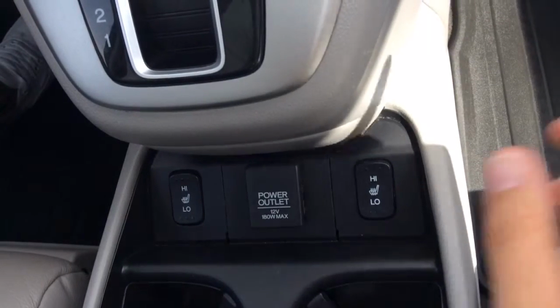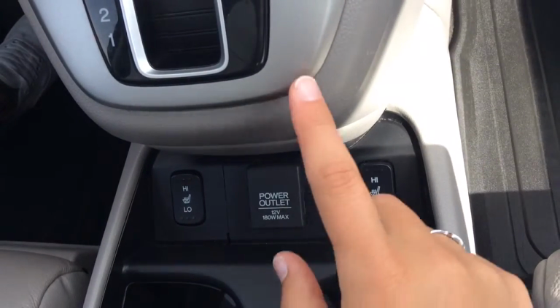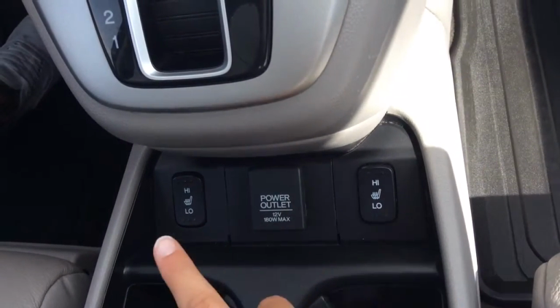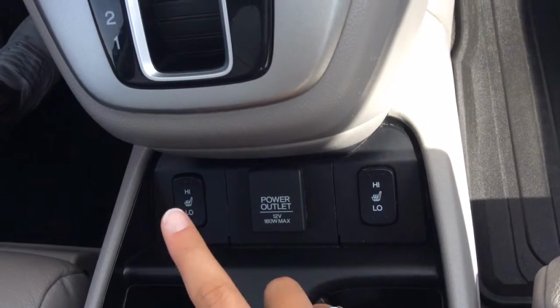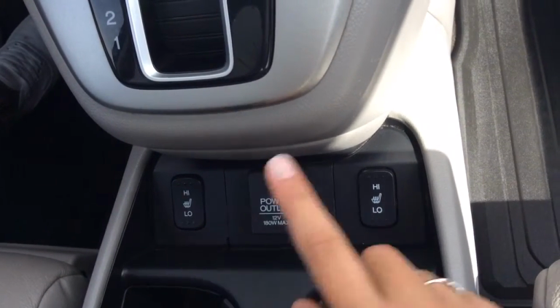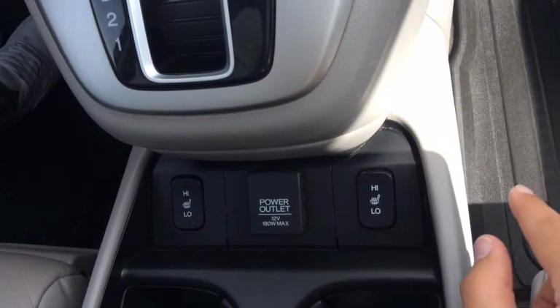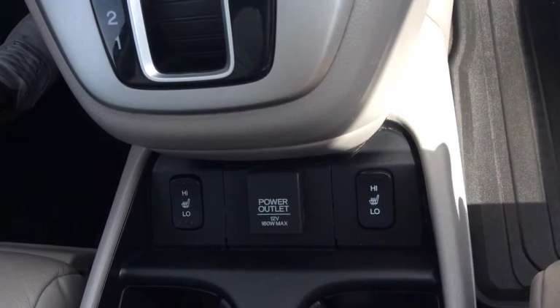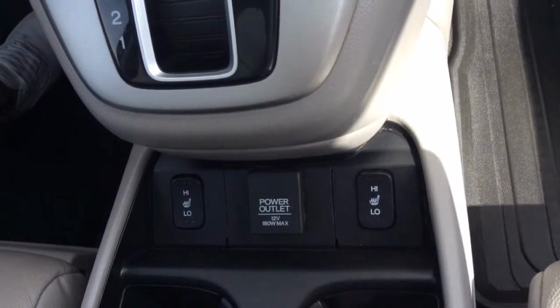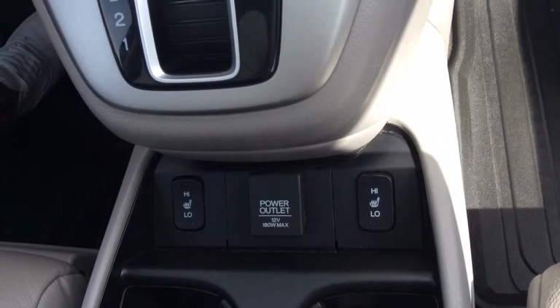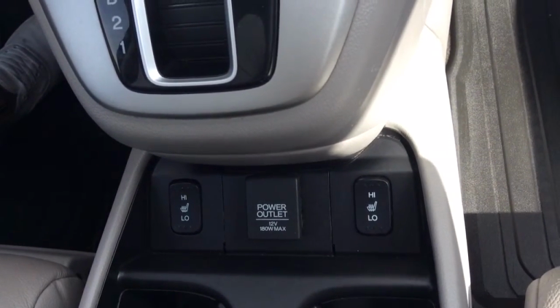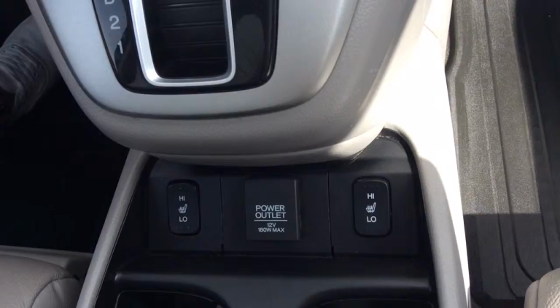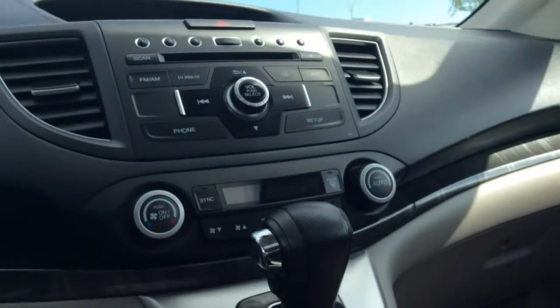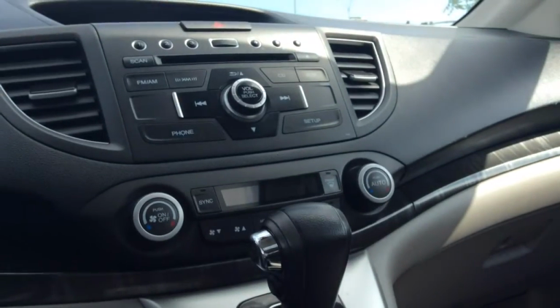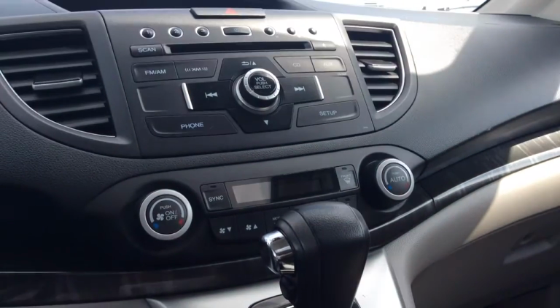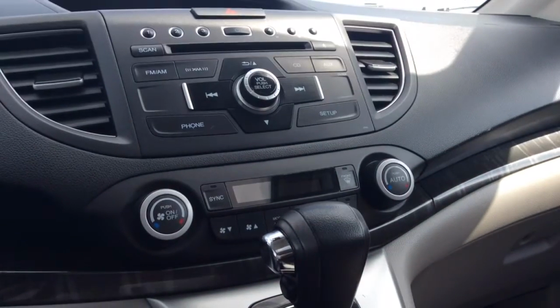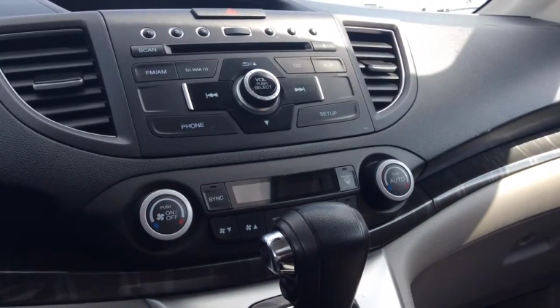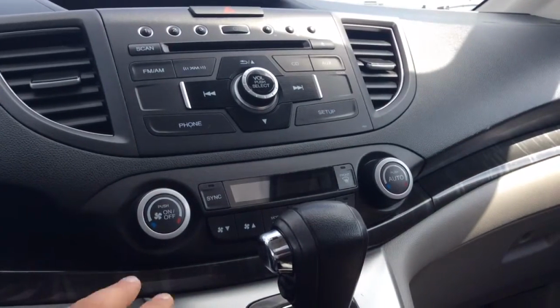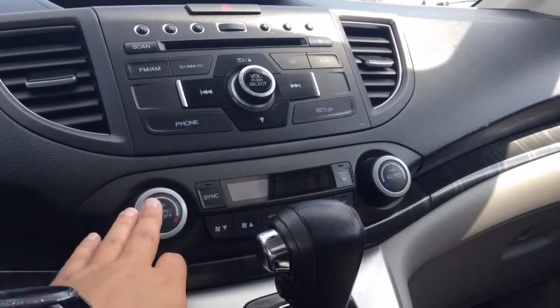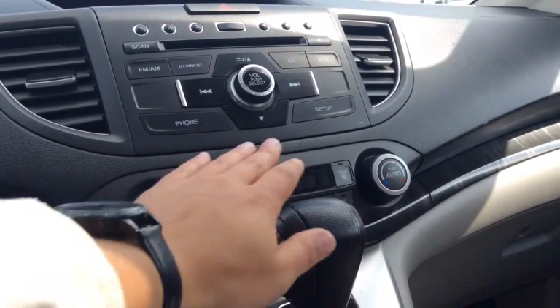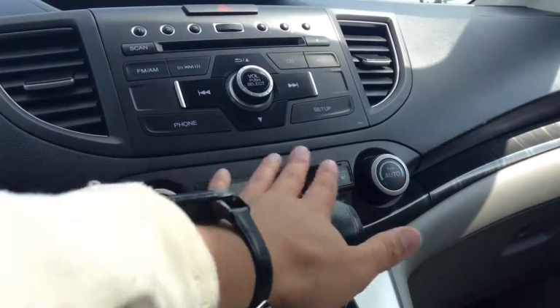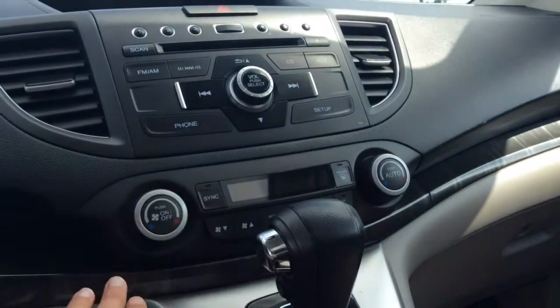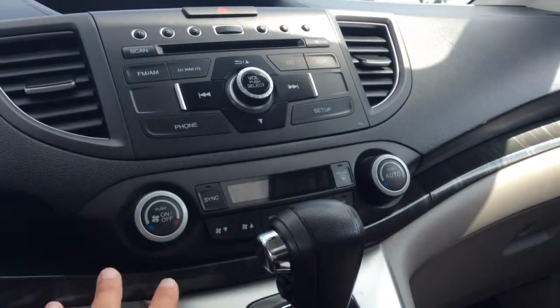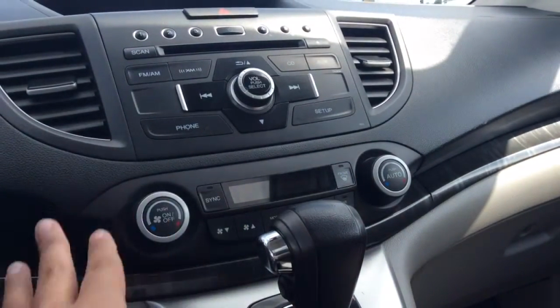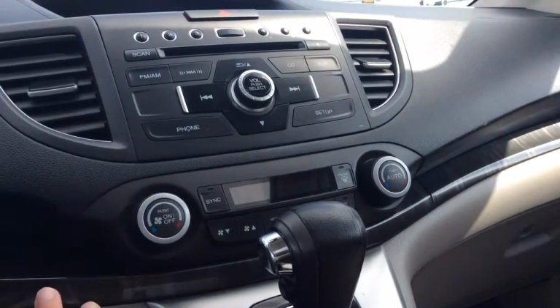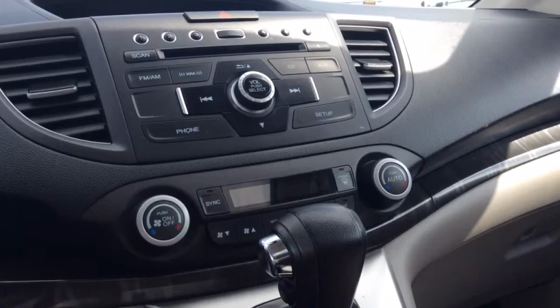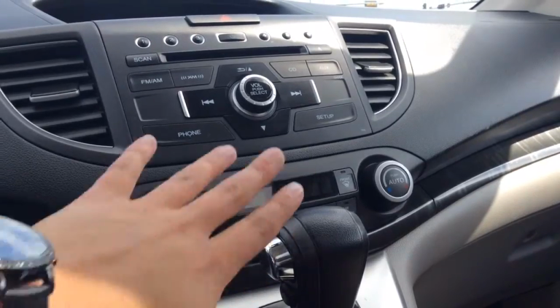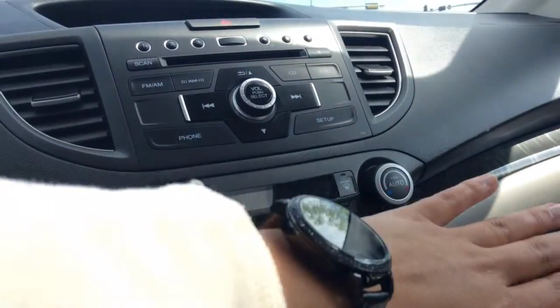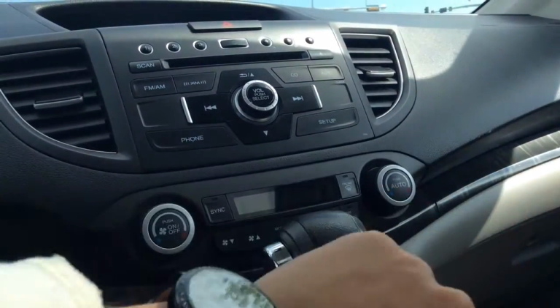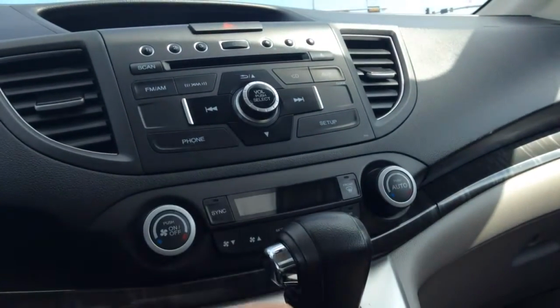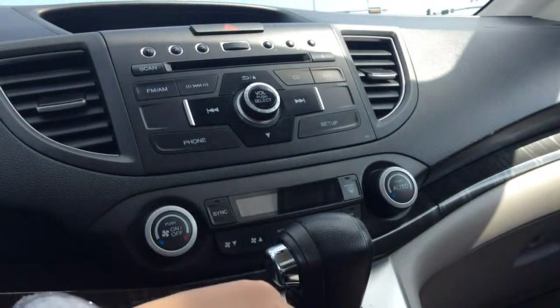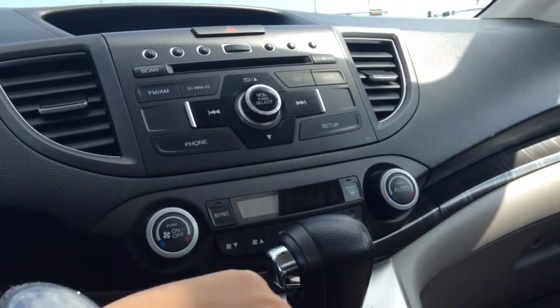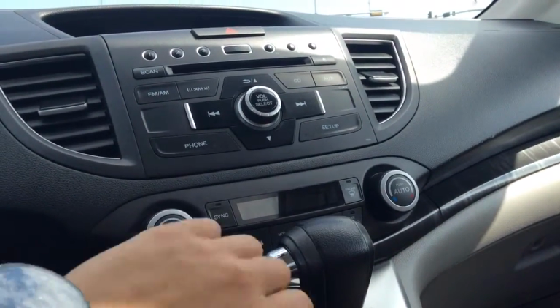Heated seats located just down here for the driver and the passenger, with the high and low option. You've got your dual climate control here, so the driver side of the vehicle can be a different temperature than your passenger side.